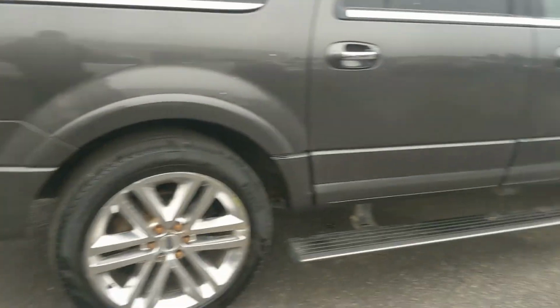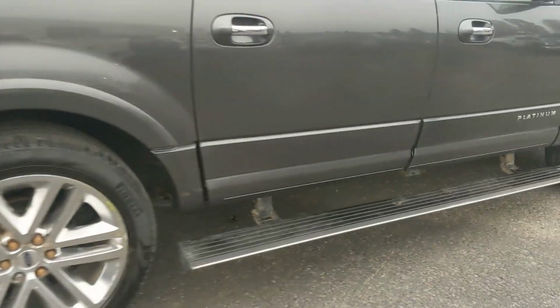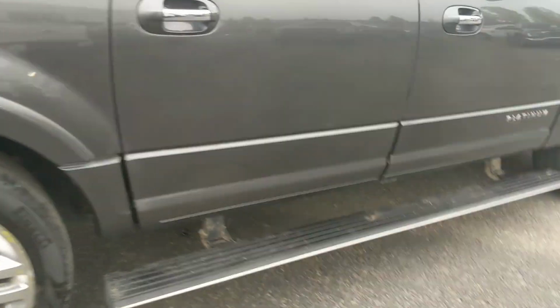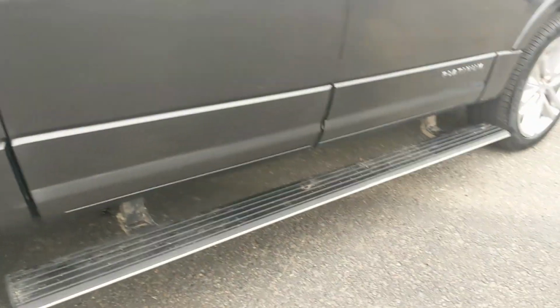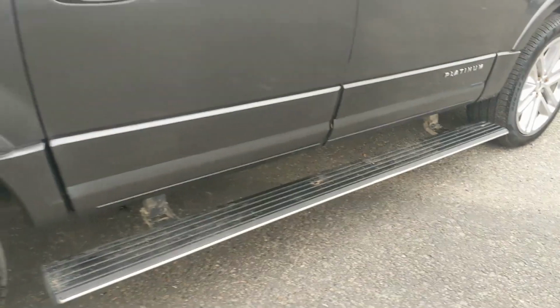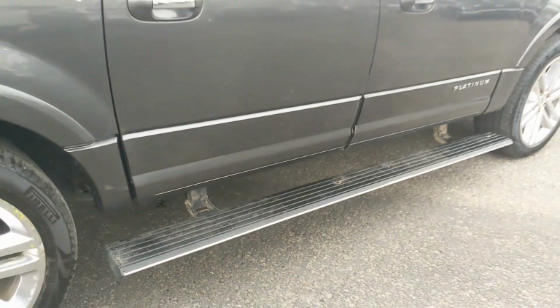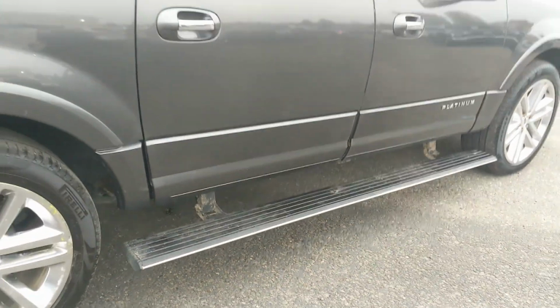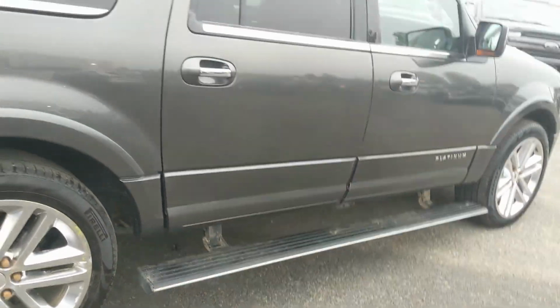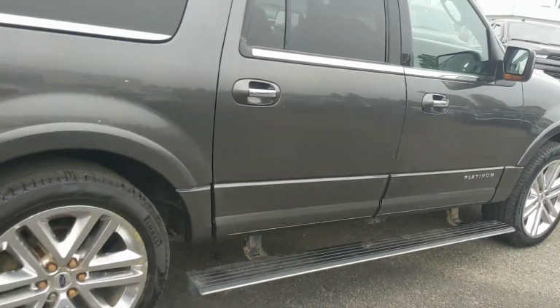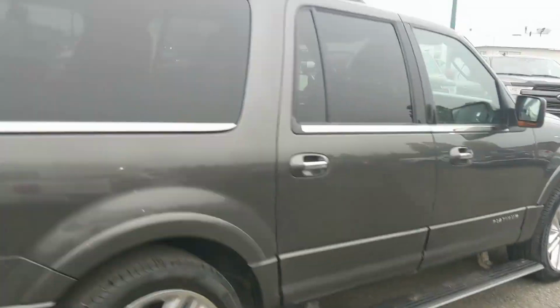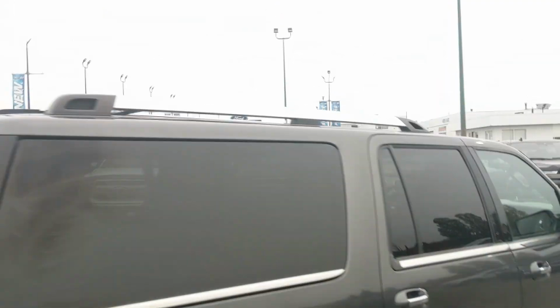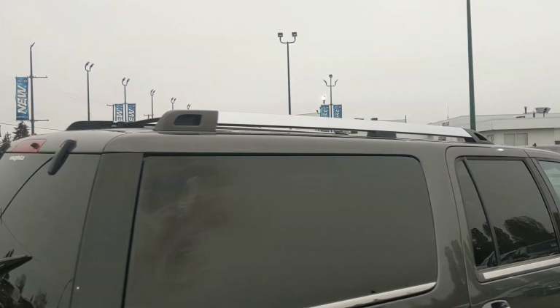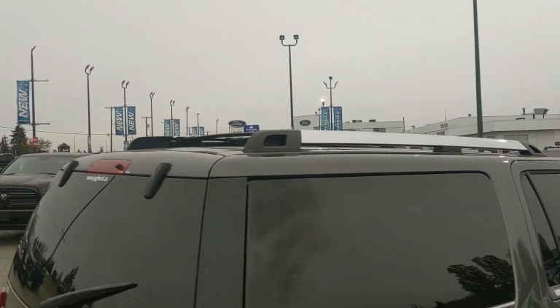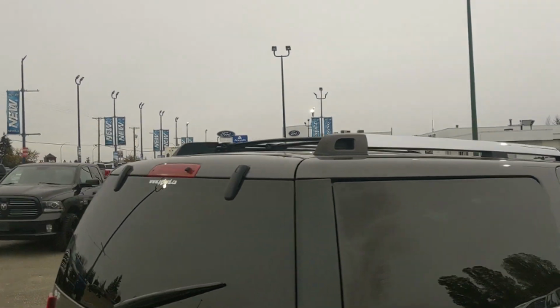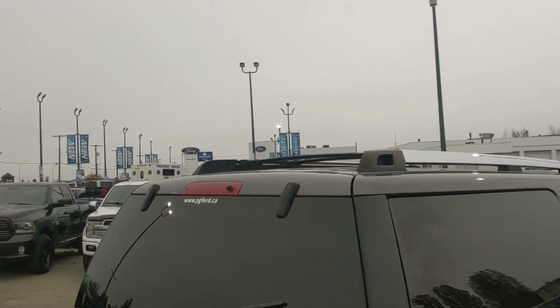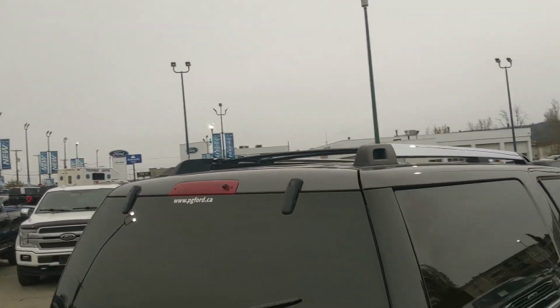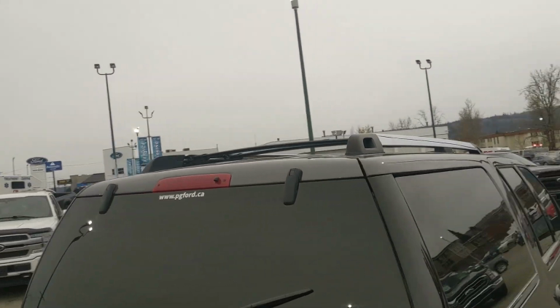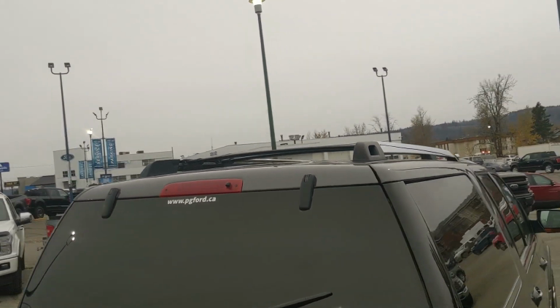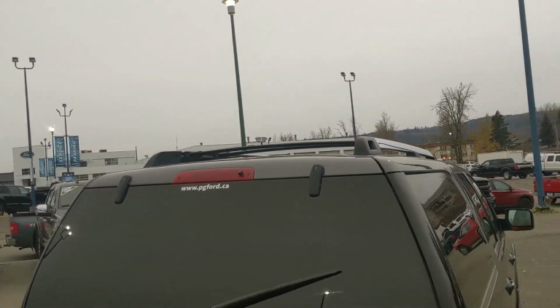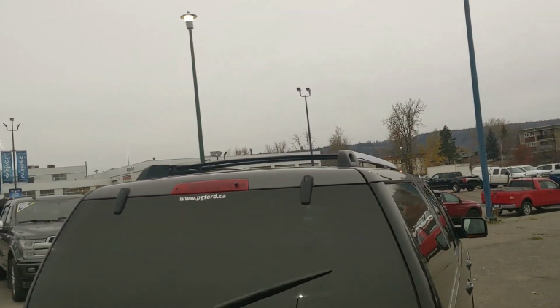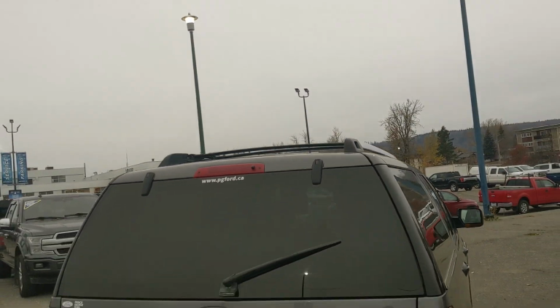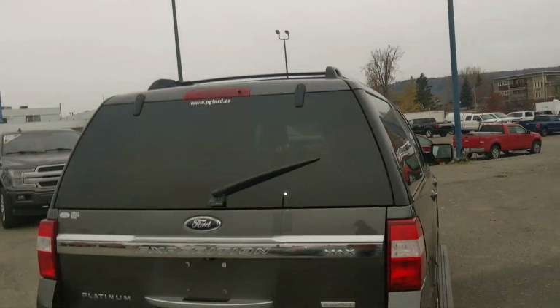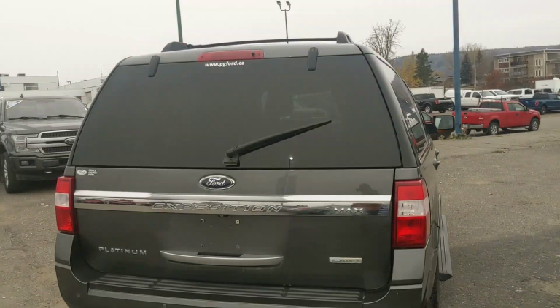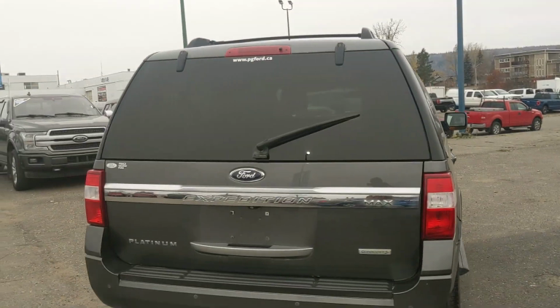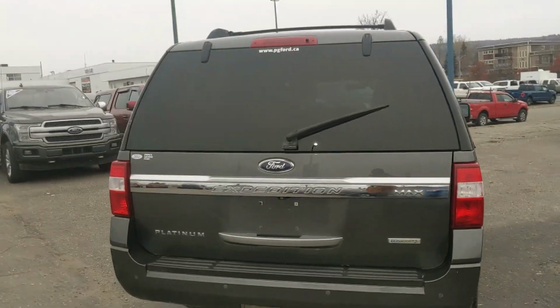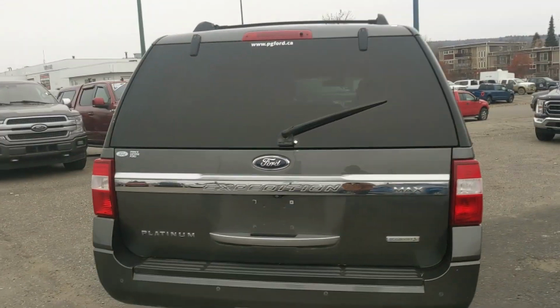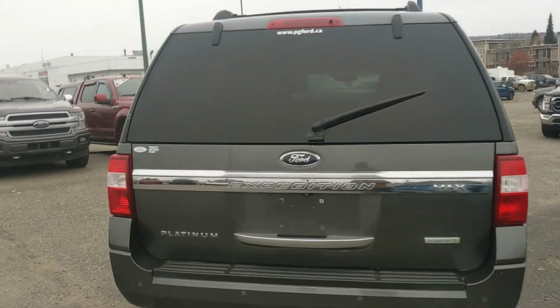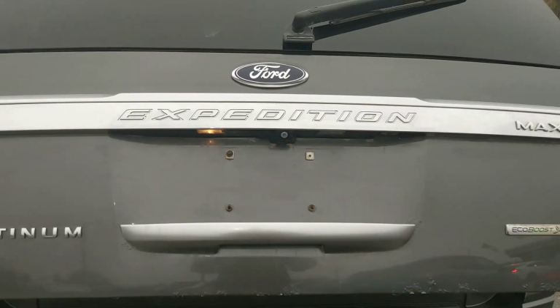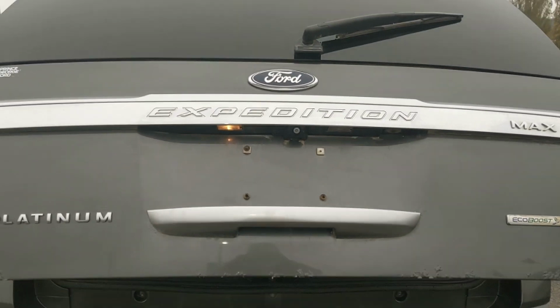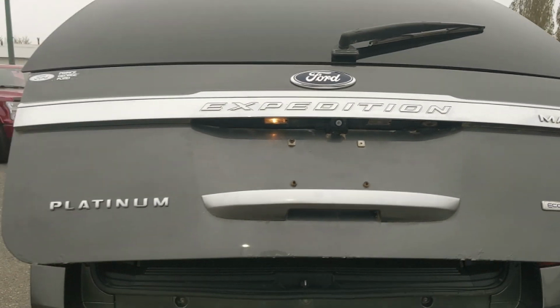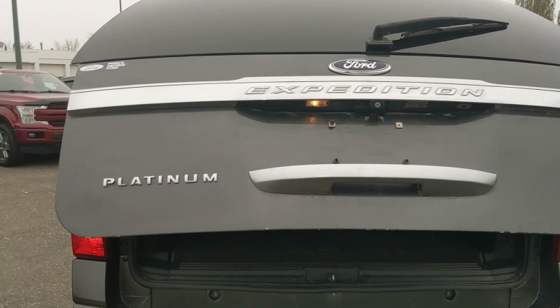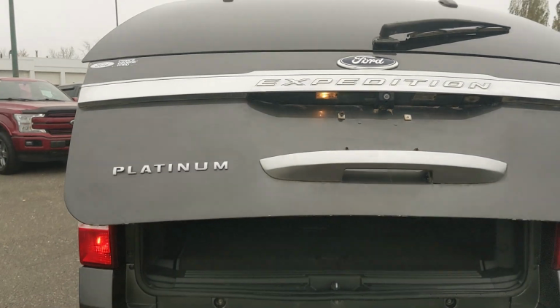It comes with power deployable running boards down below as well as a roof rack up top so you can mount some cargo up there. Let's take a look inside.